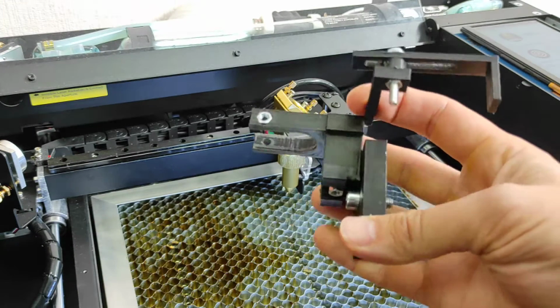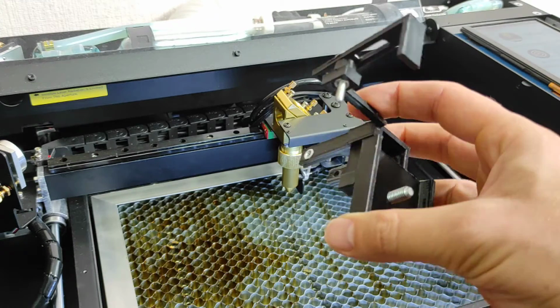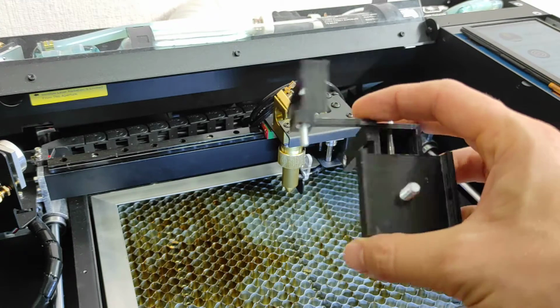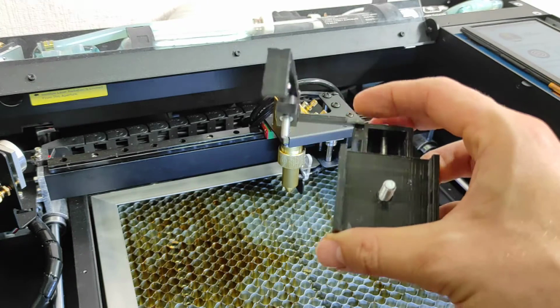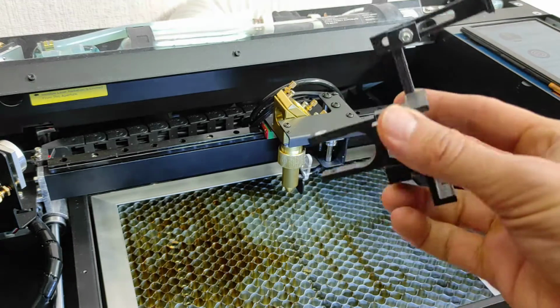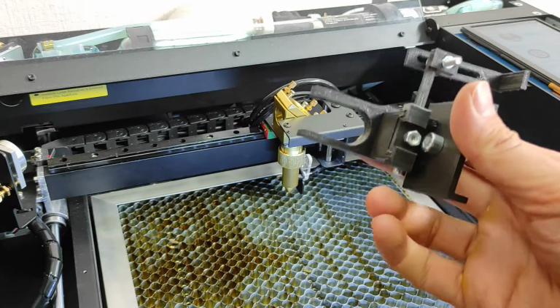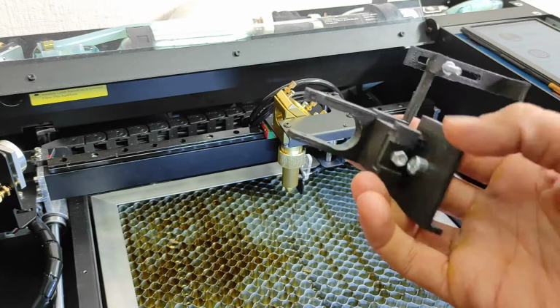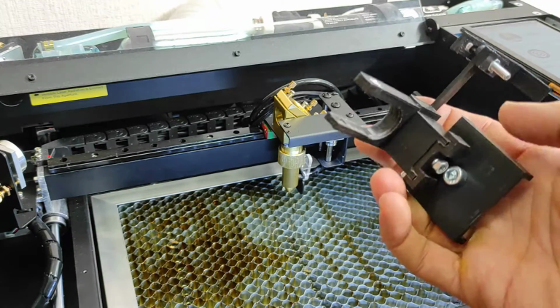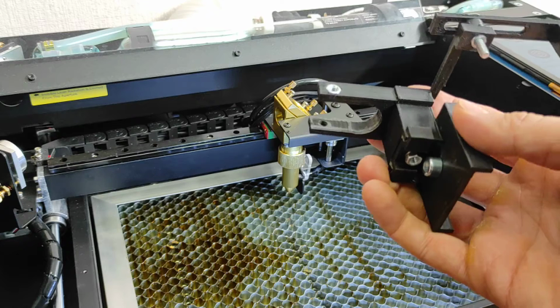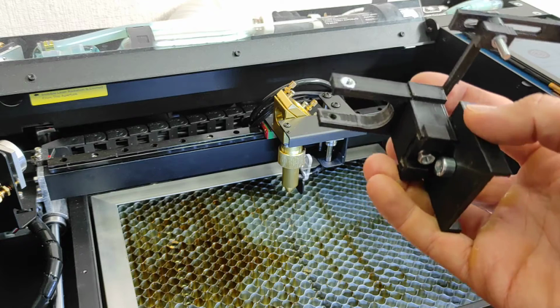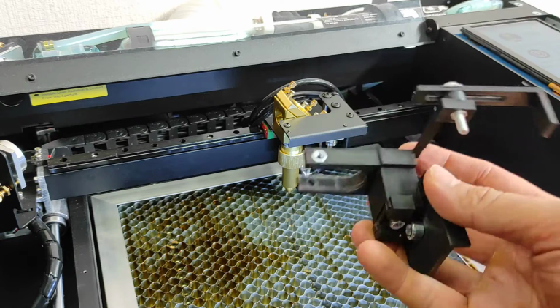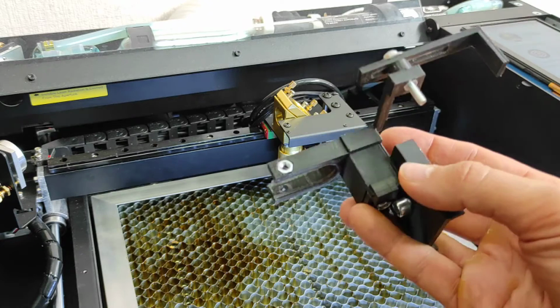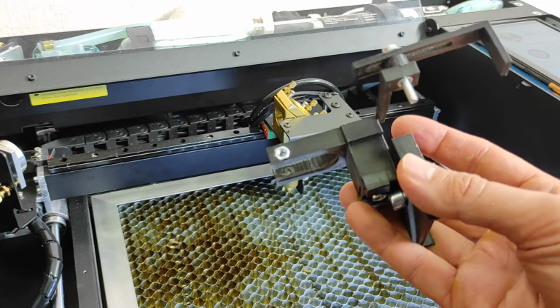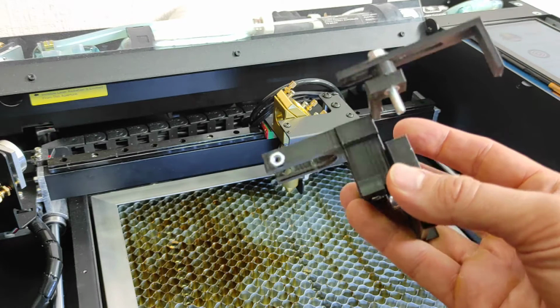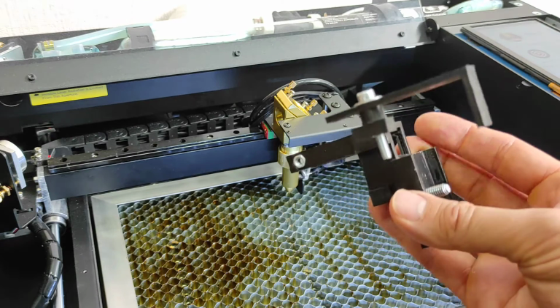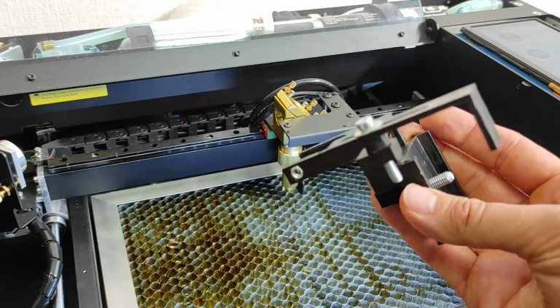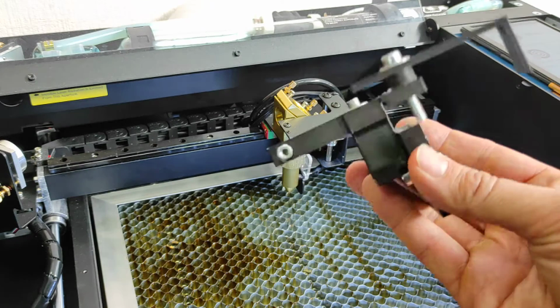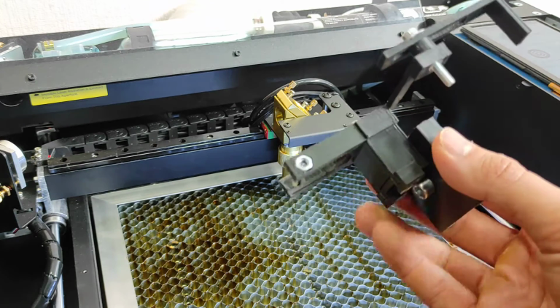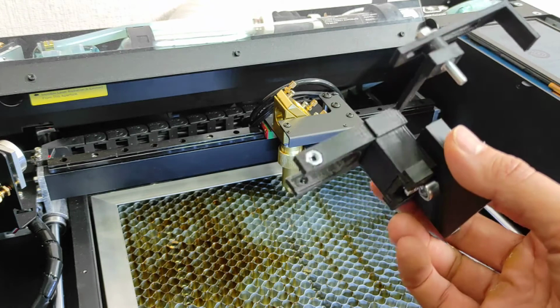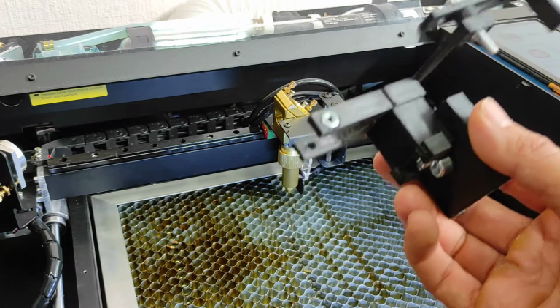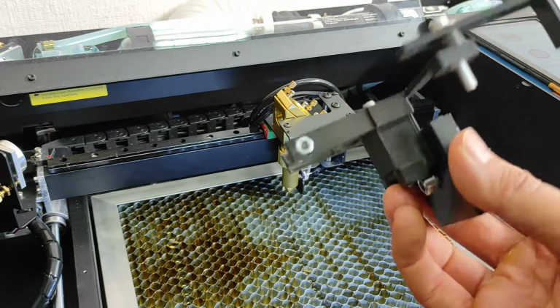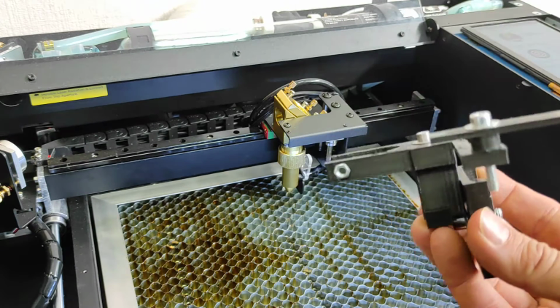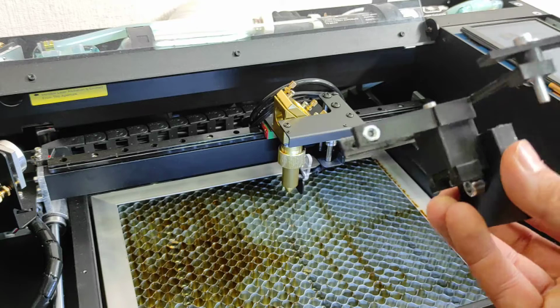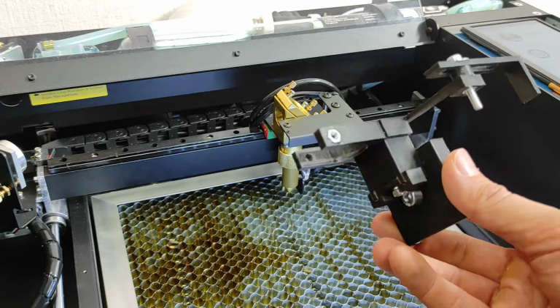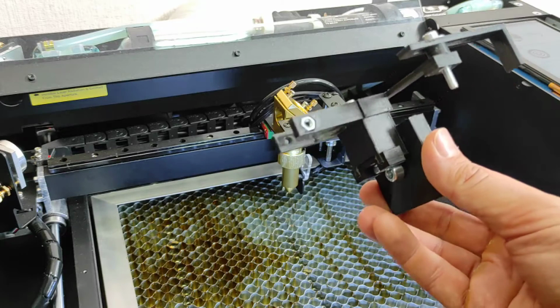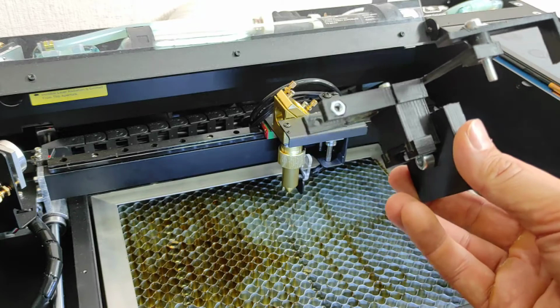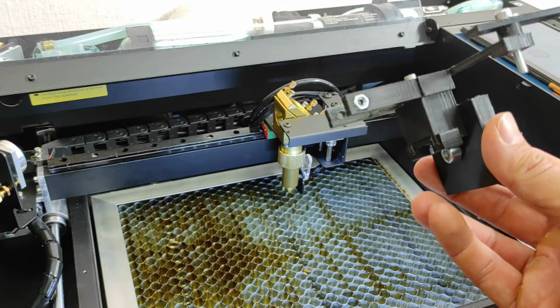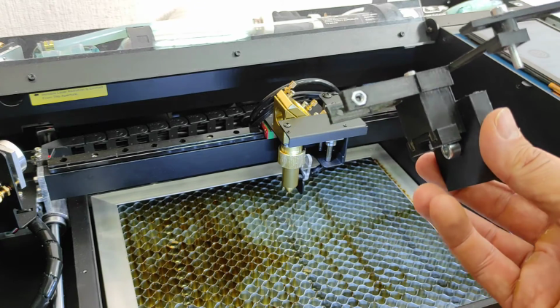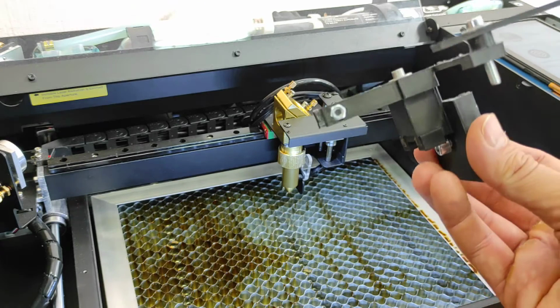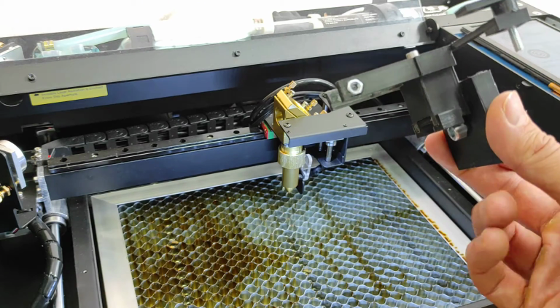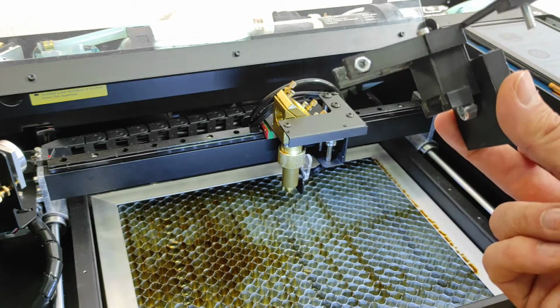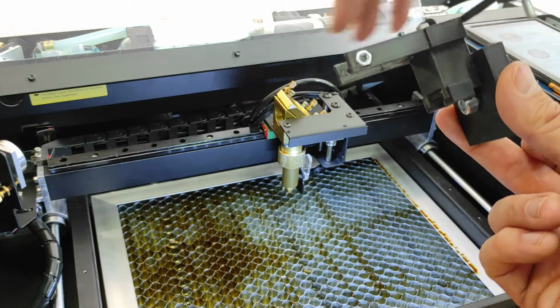We made a fully 3D-printed mount — it's pretty complicated but works well. It will be uploaded to our Thingiverse design page. Okay, let's put on the laser now.